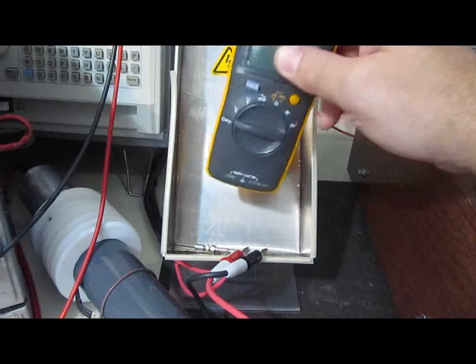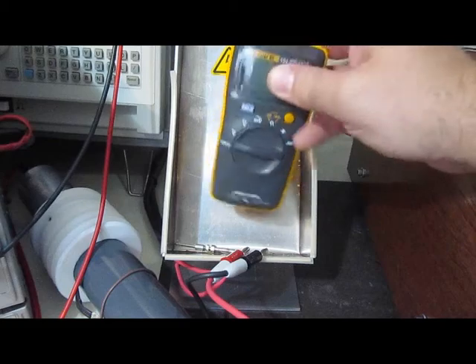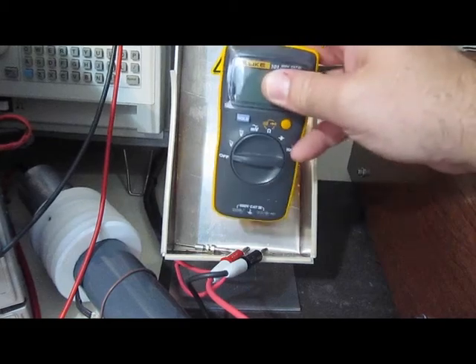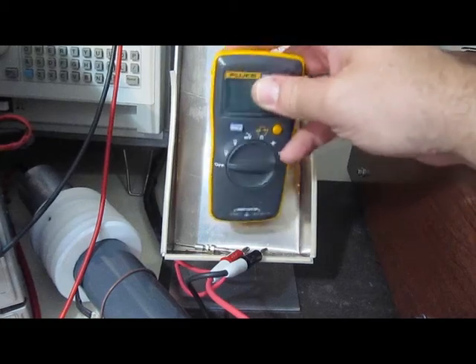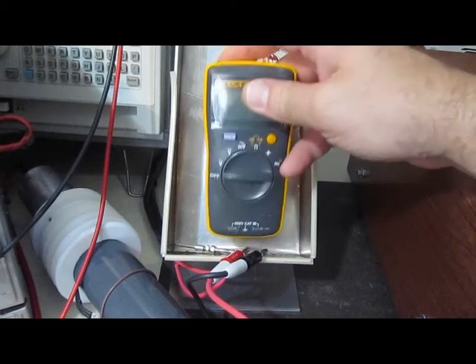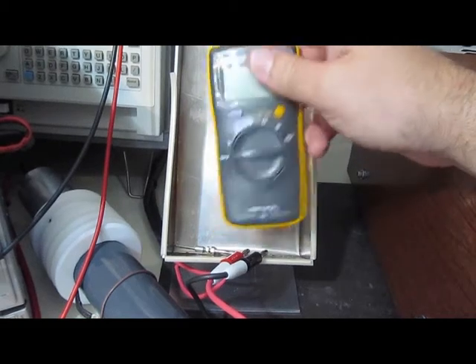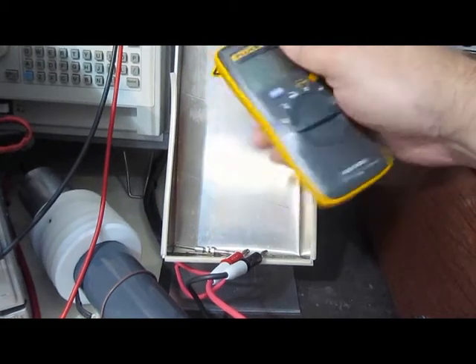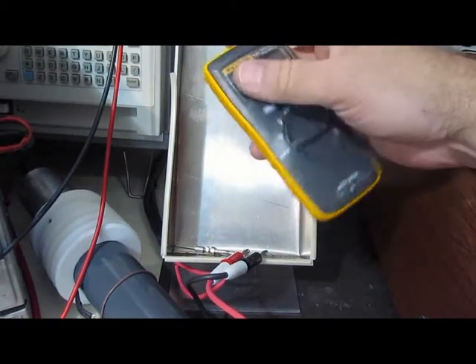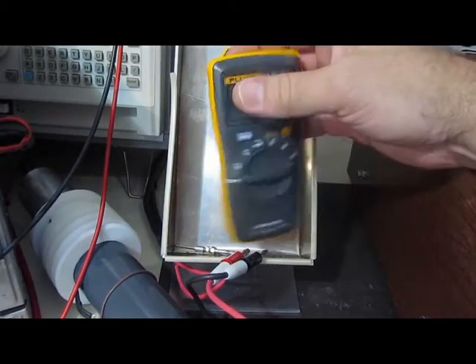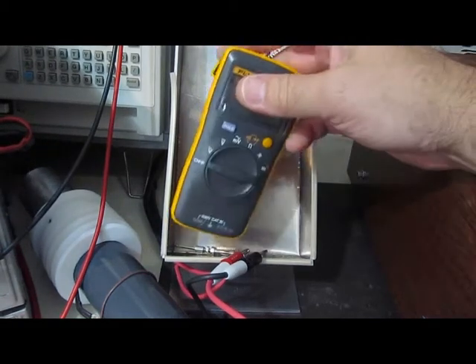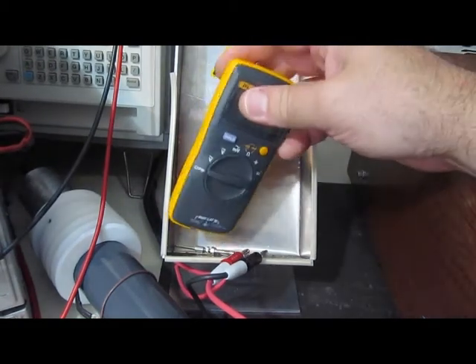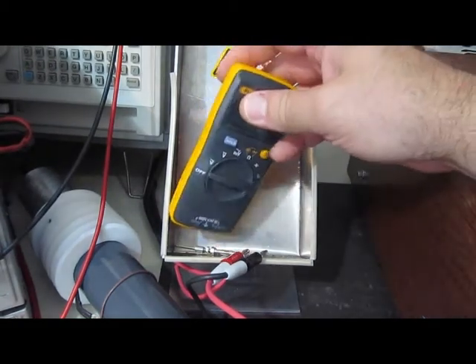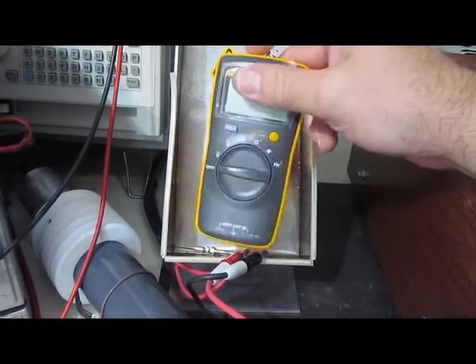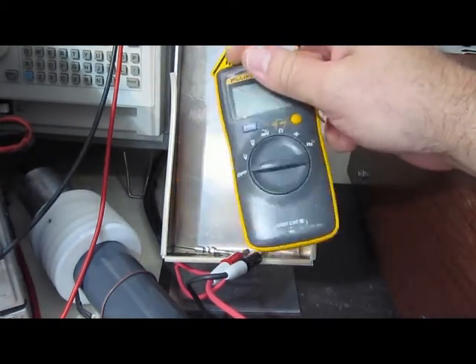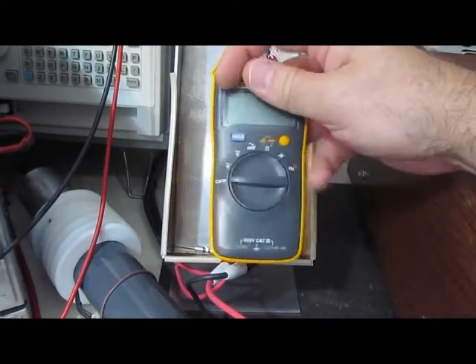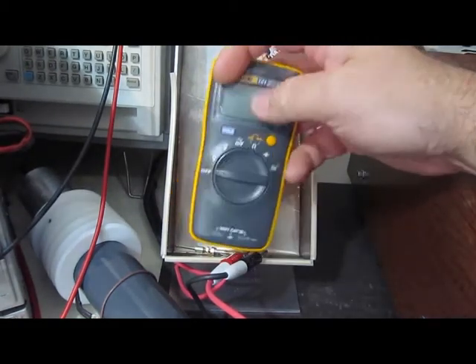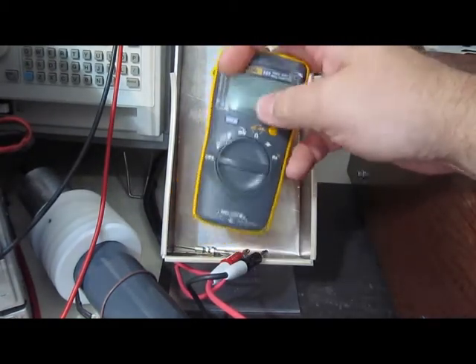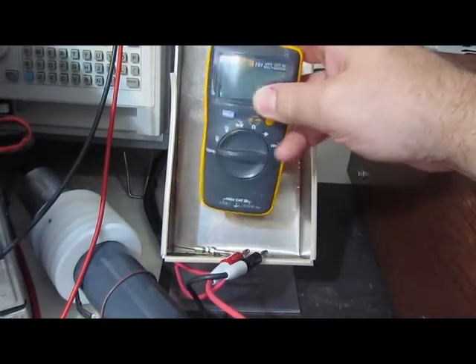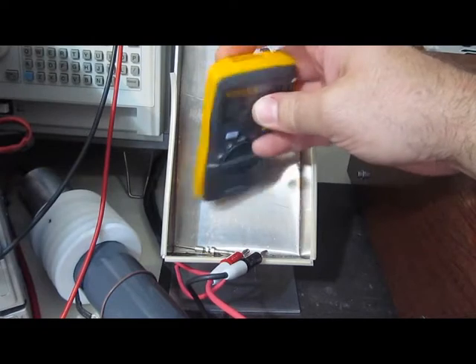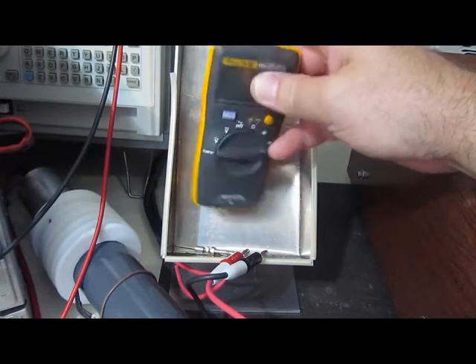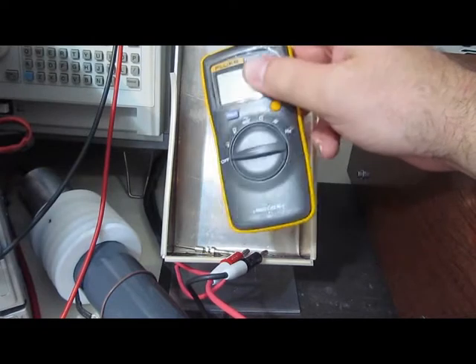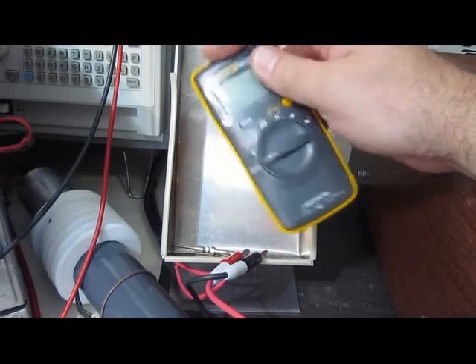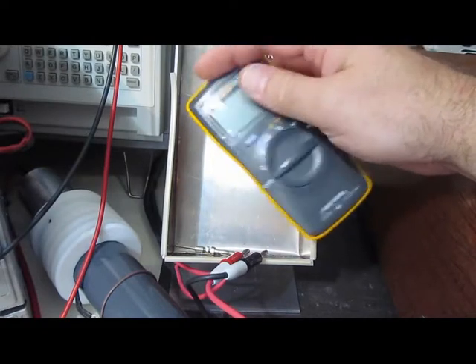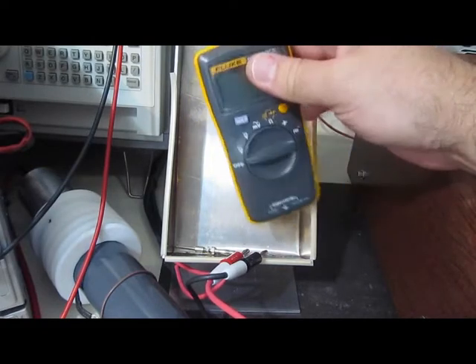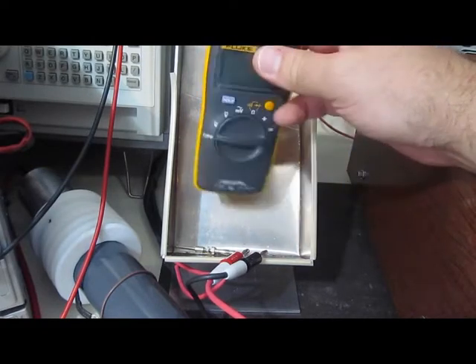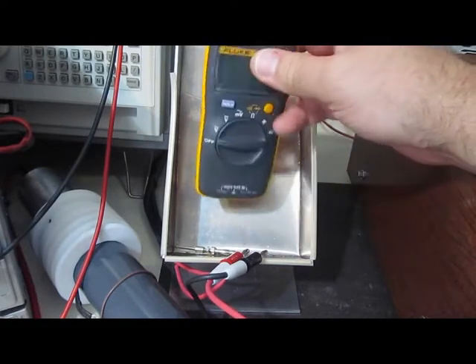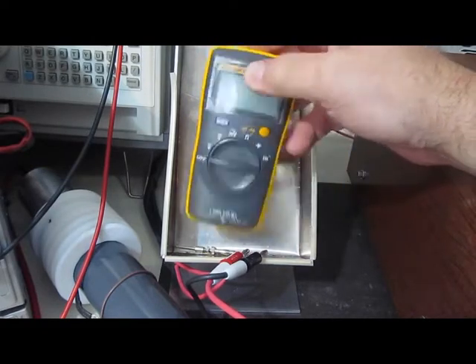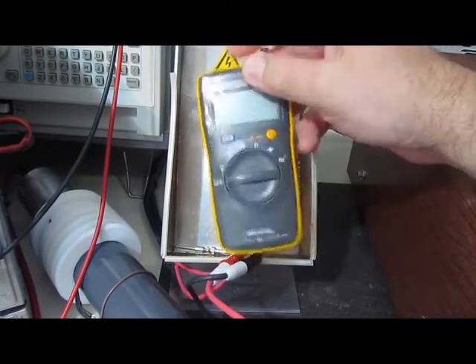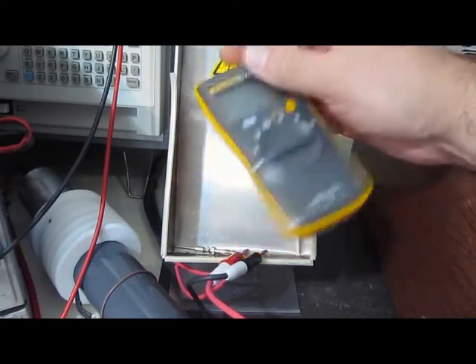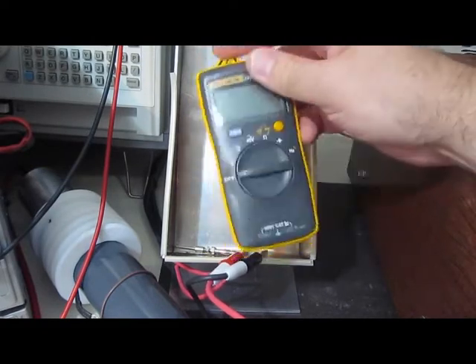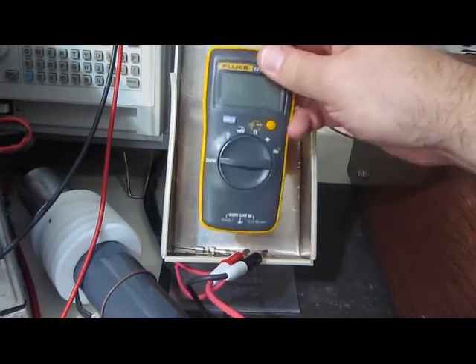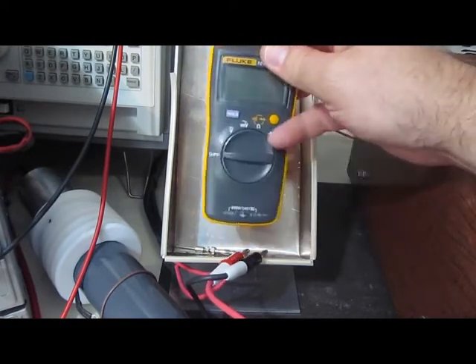This next round of testing we're going to run at 6,000 volts, 100 microsecond full width half height, 1 microsecond rise, 2 ohm source impedance.